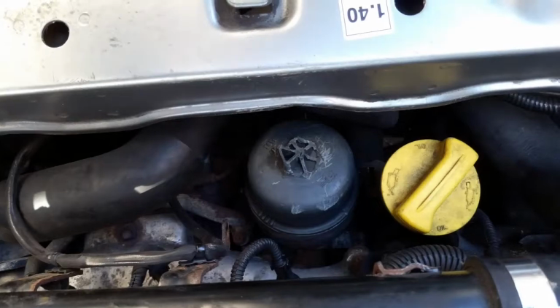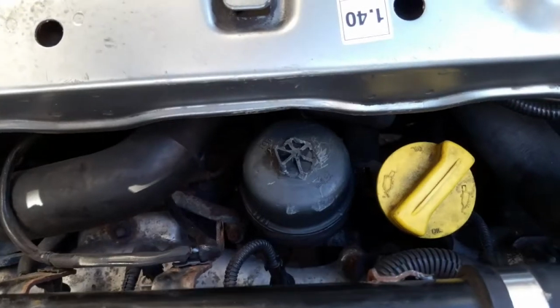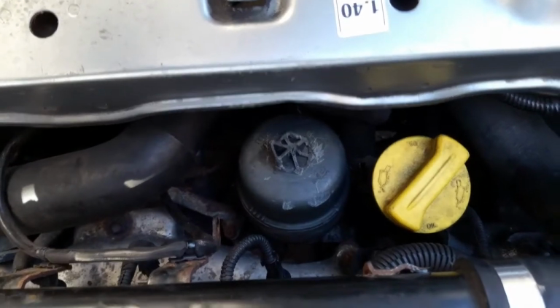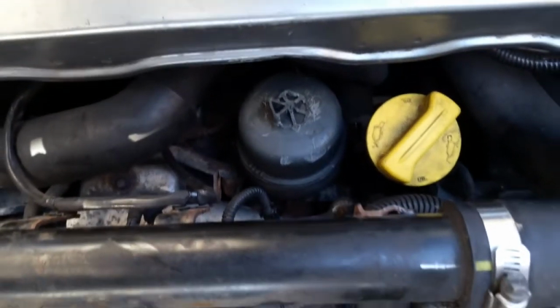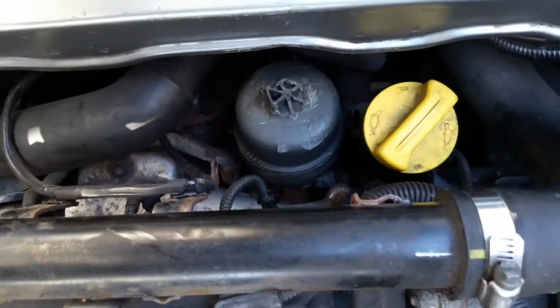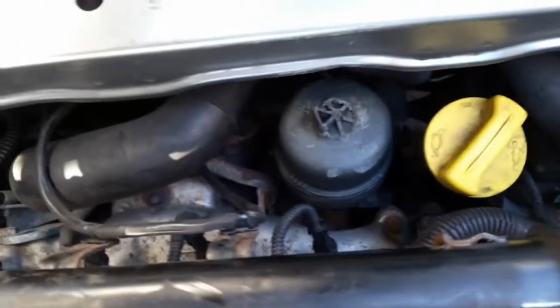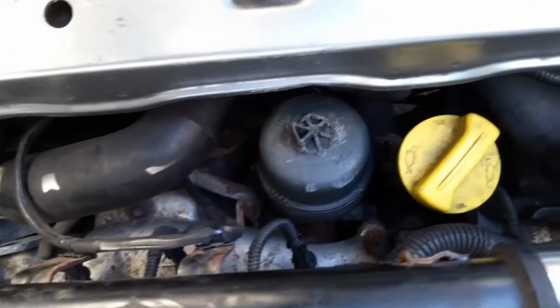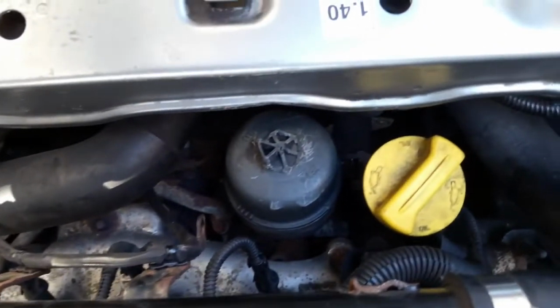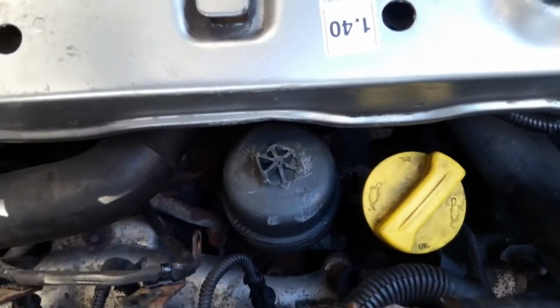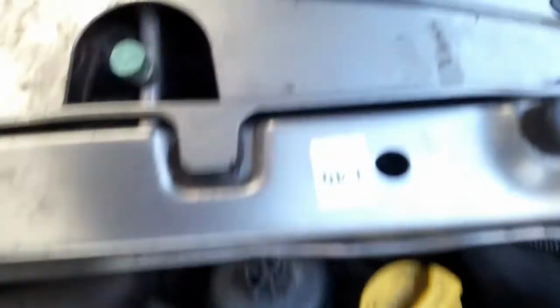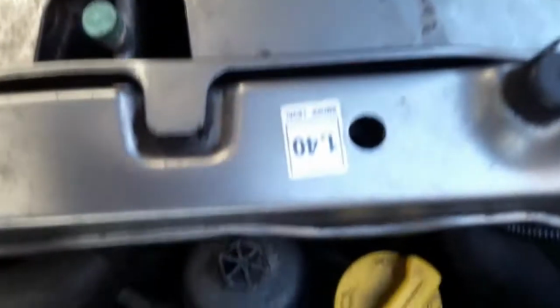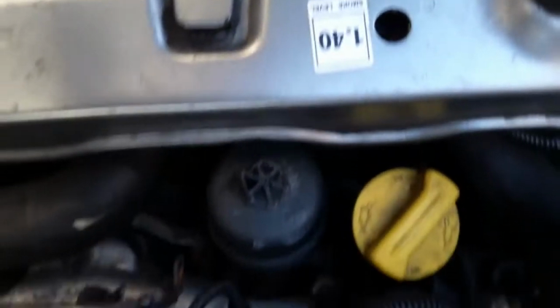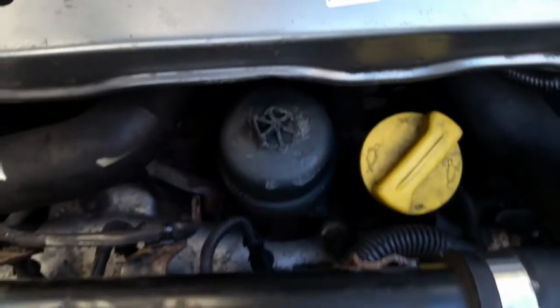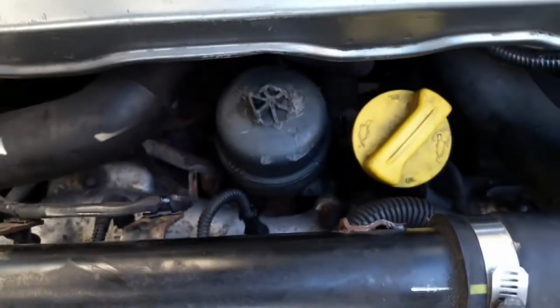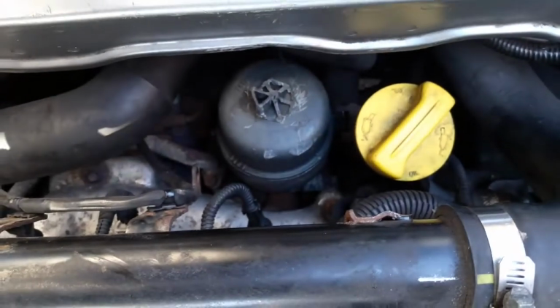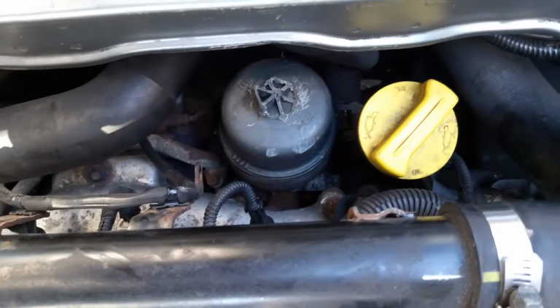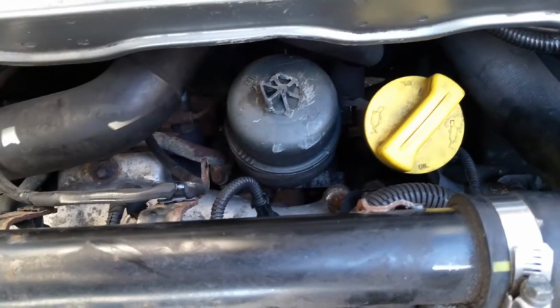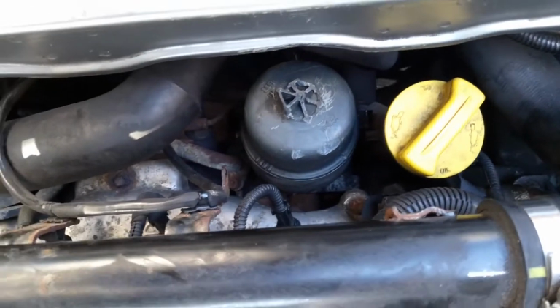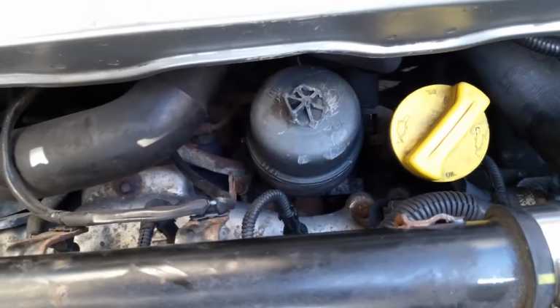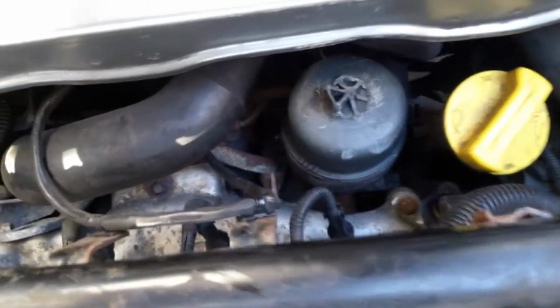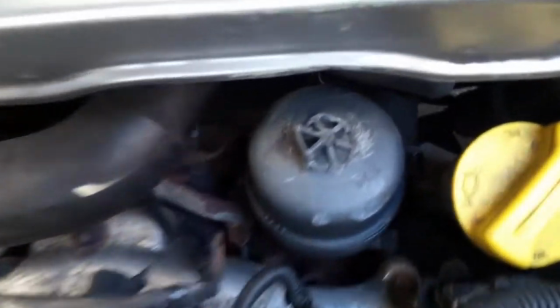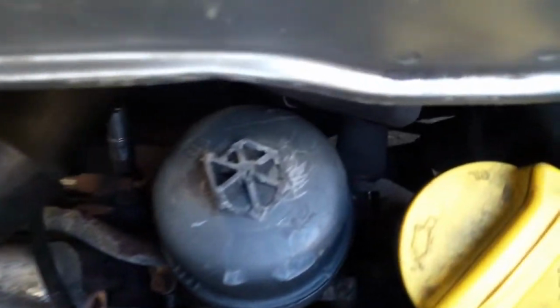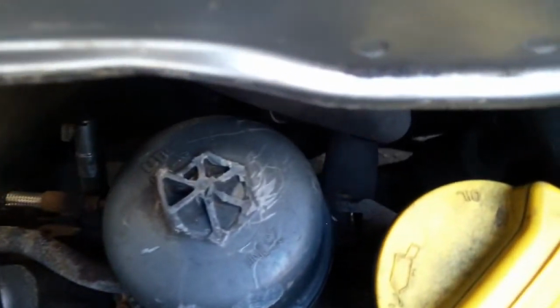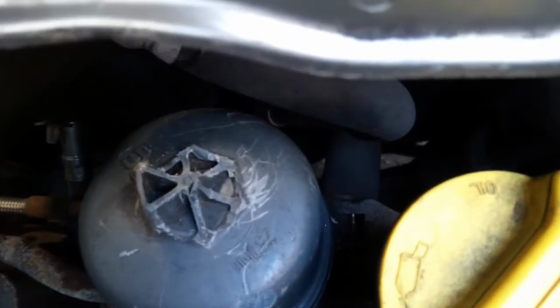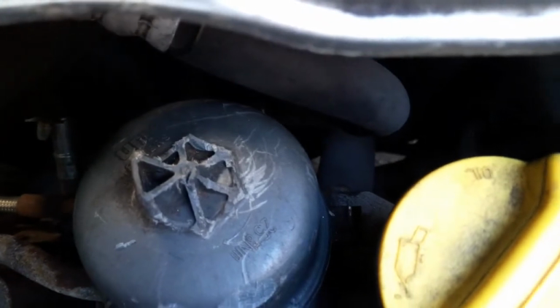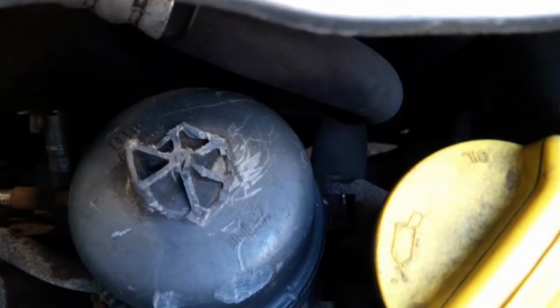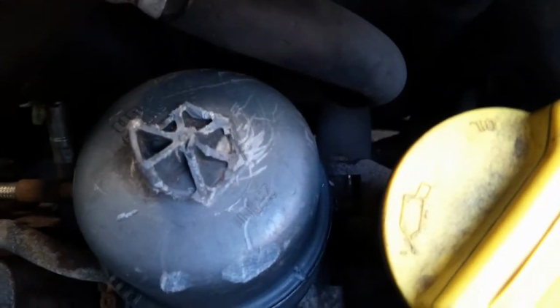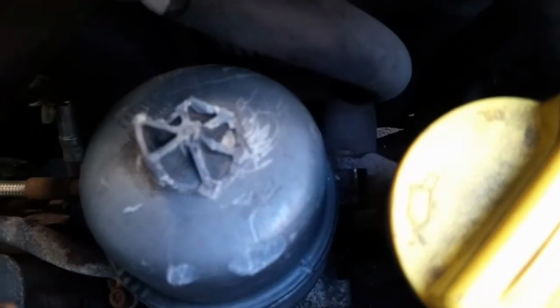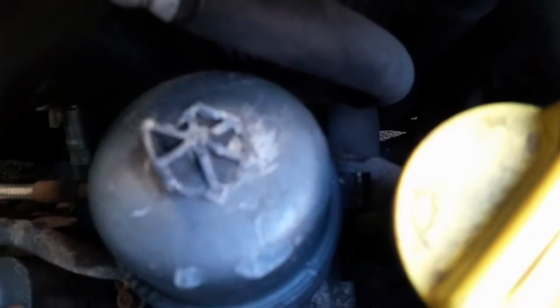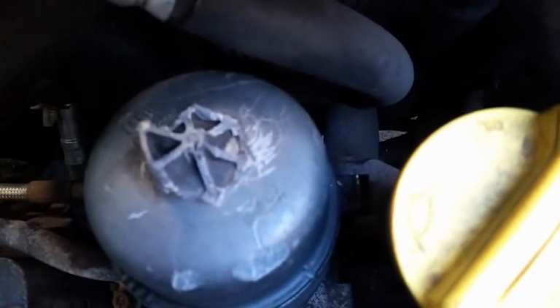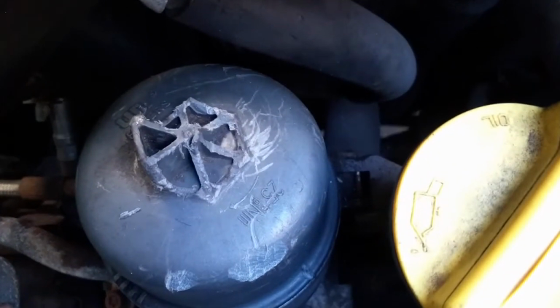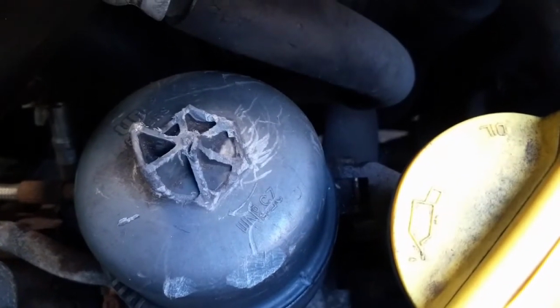Hello everyone, this is another quick video. I bought this car recently and I wanted to change the oil and the filter. But this is a problem I faced — it was just broken when I bought the car.